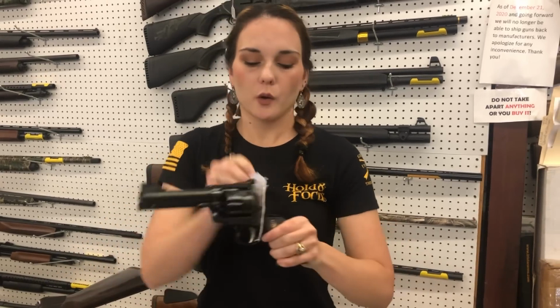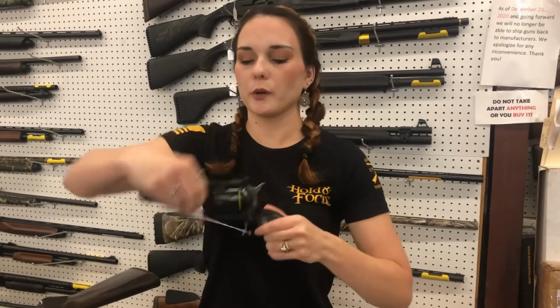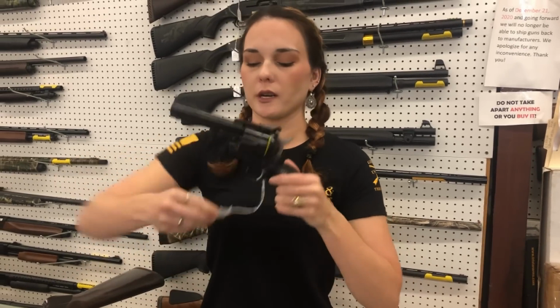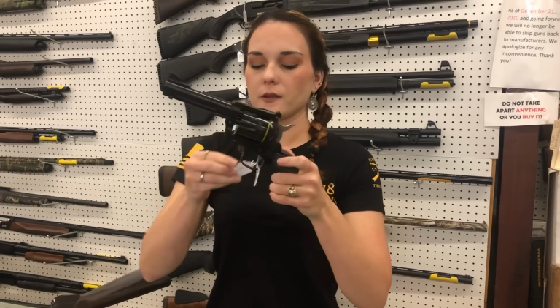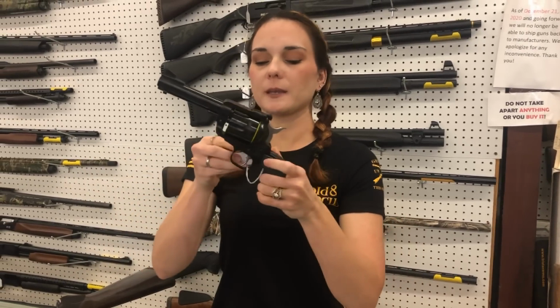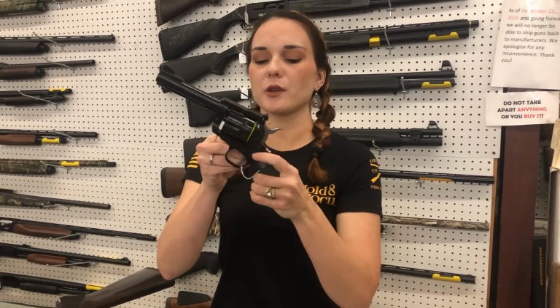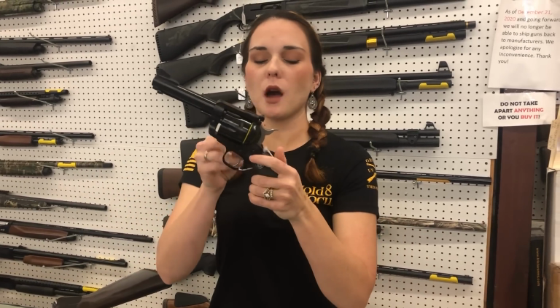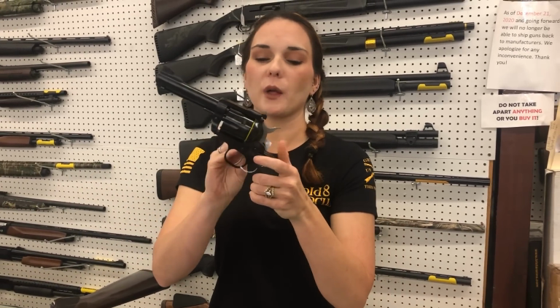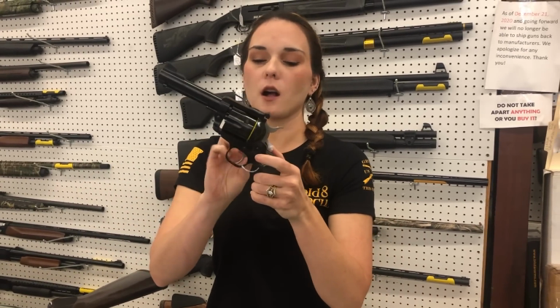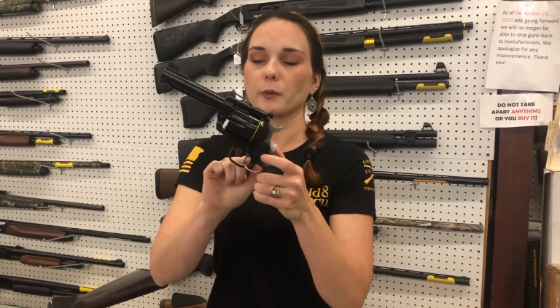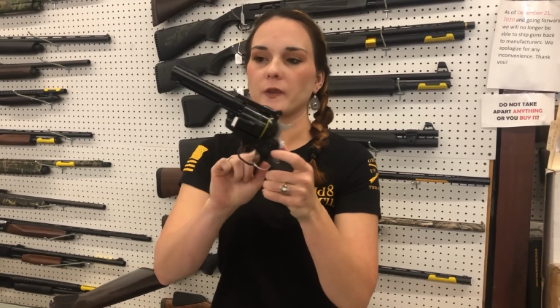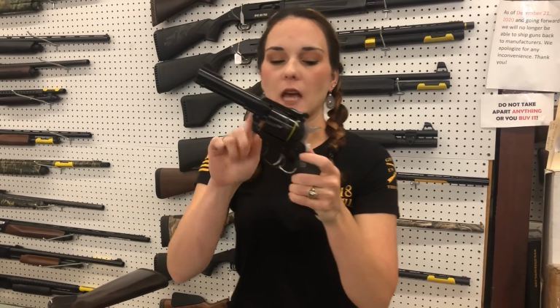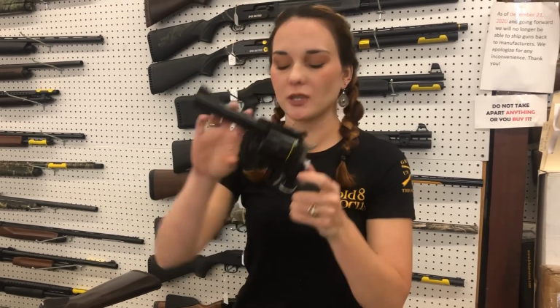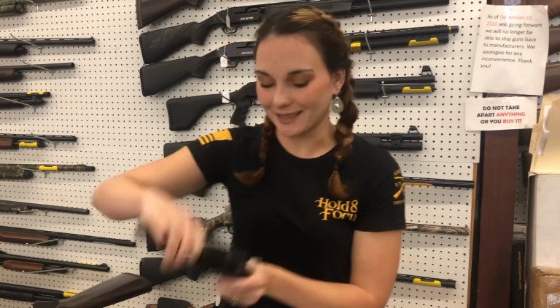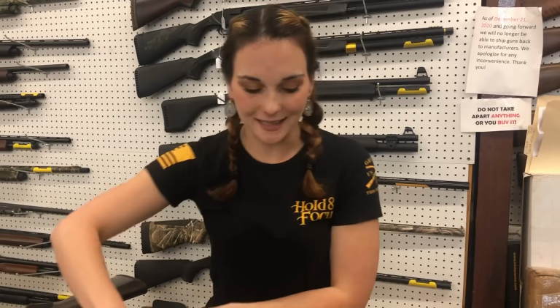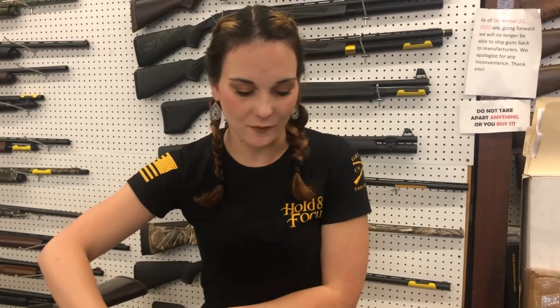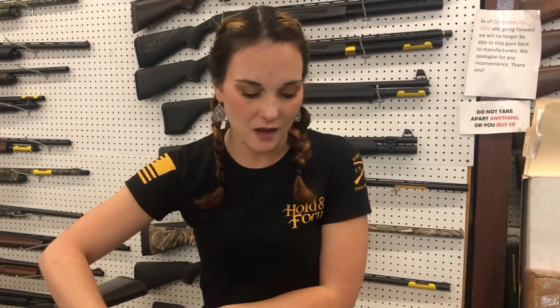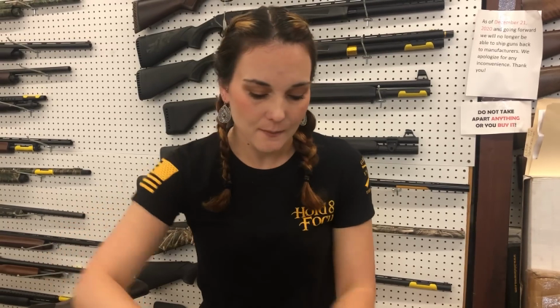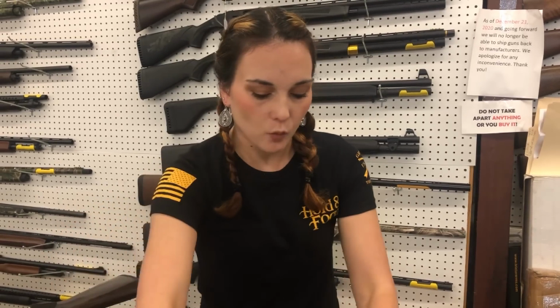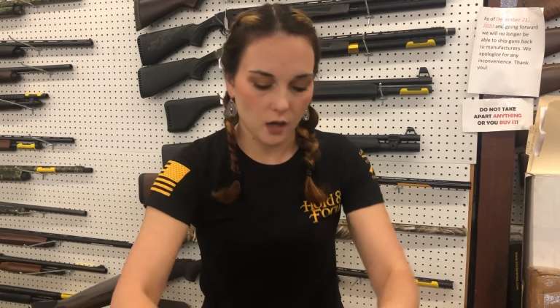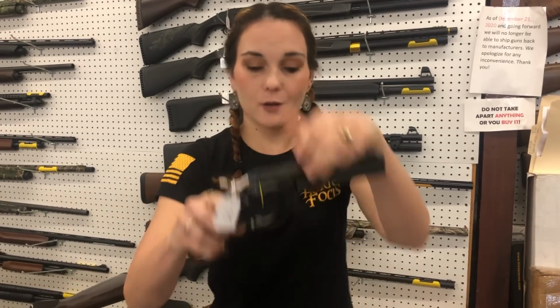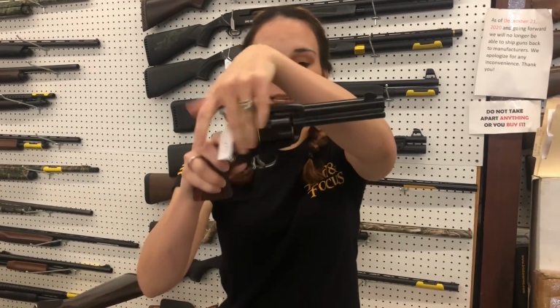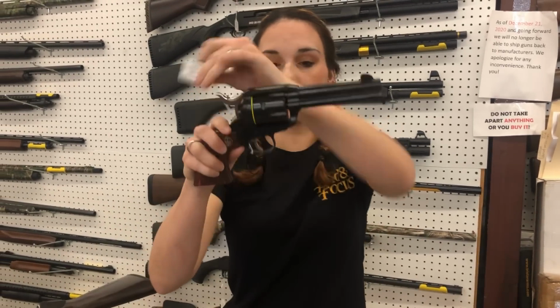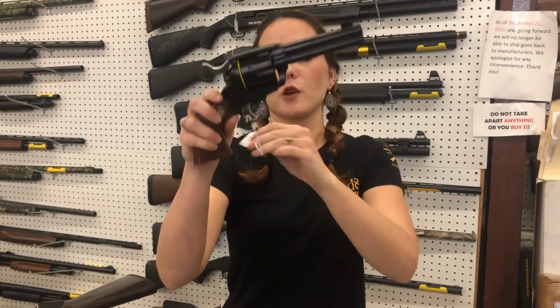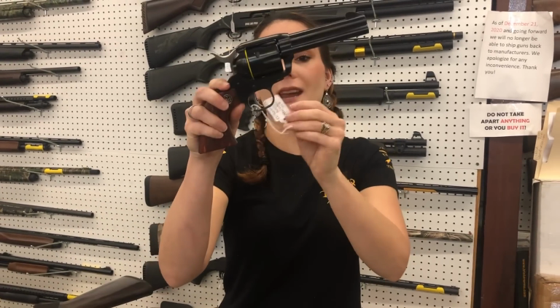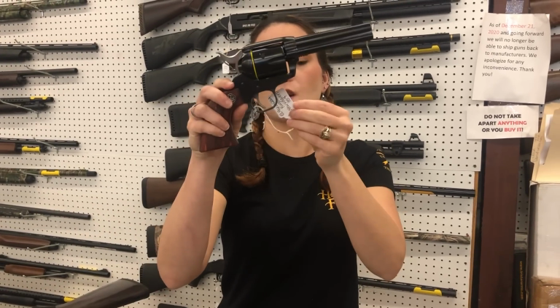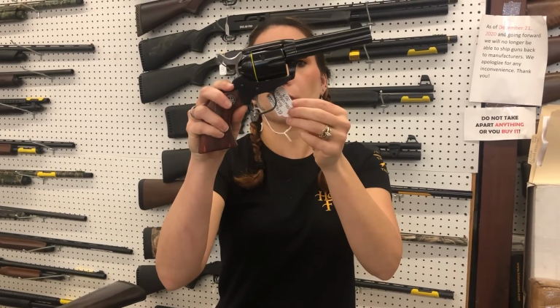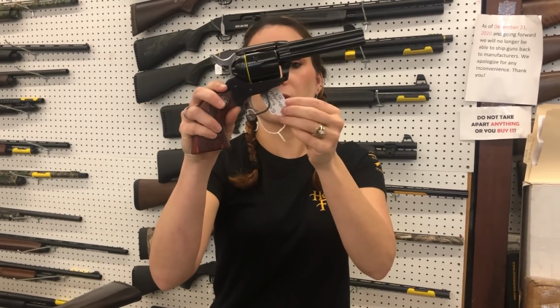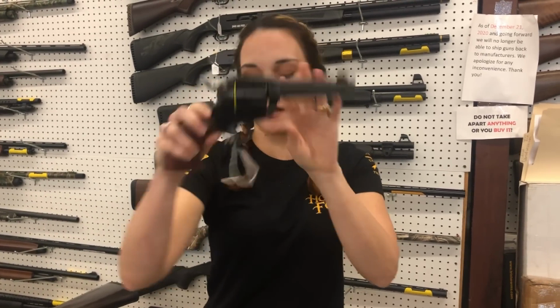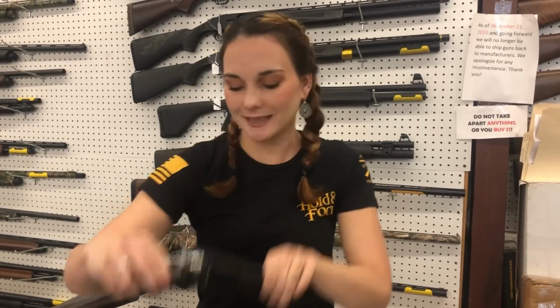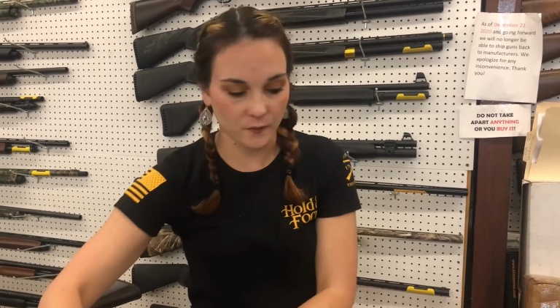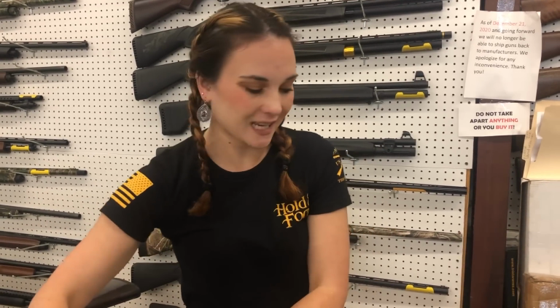Ruger — this is their new model Blackhawk 357. She's $665. We also got in some of the new Vaqueros in .357 at $715.